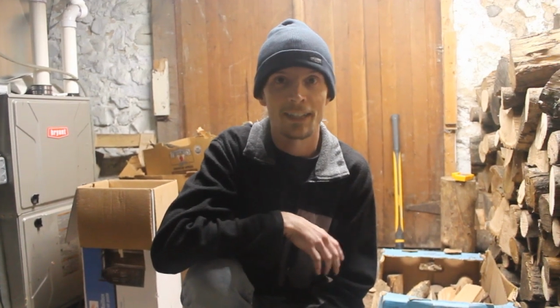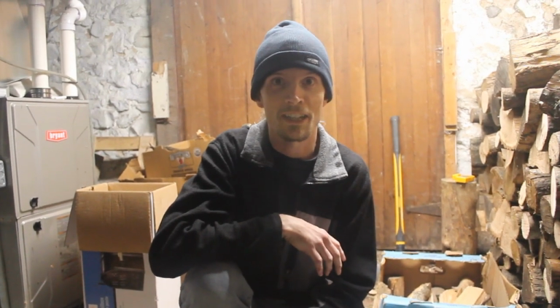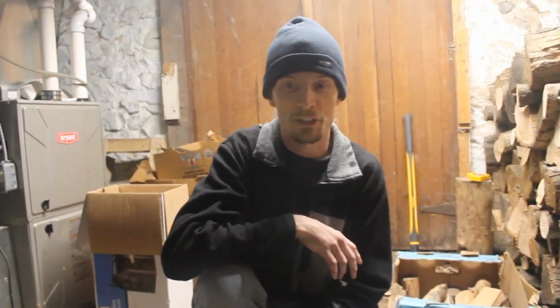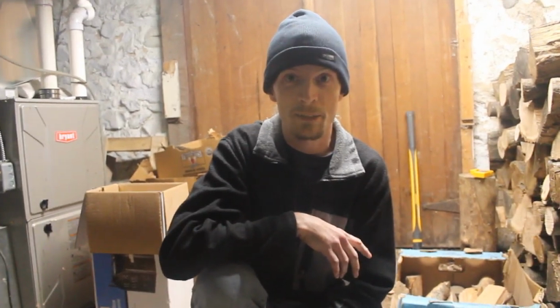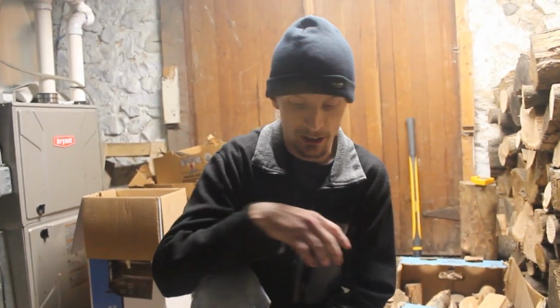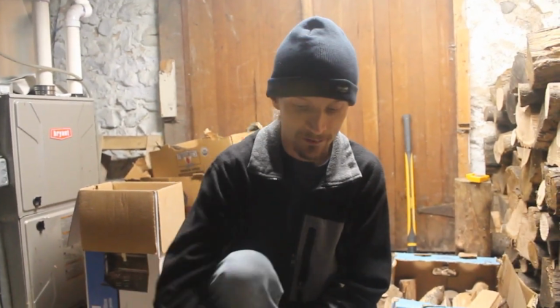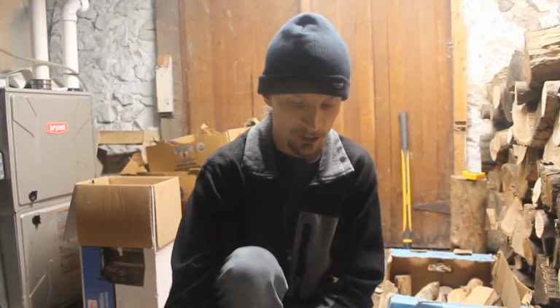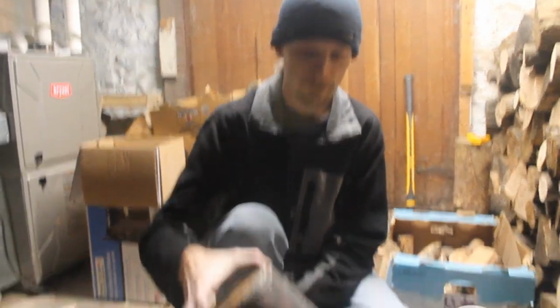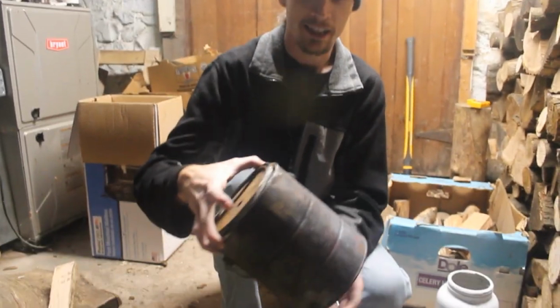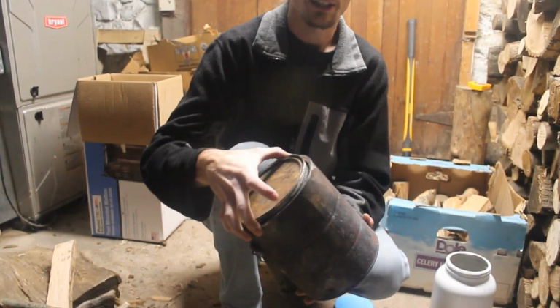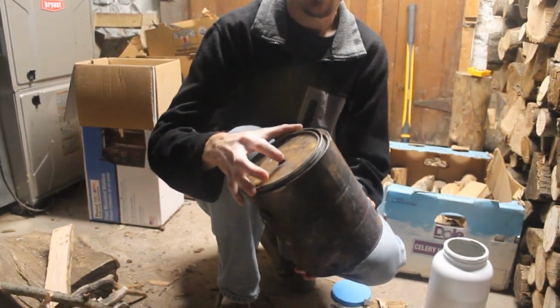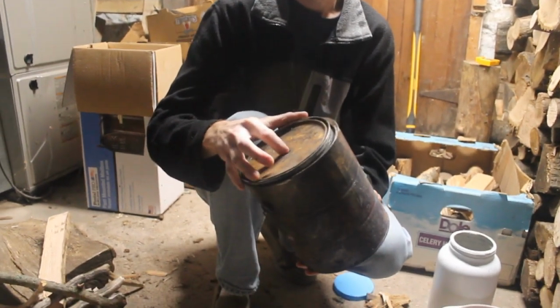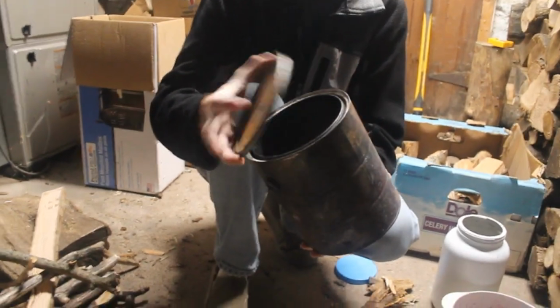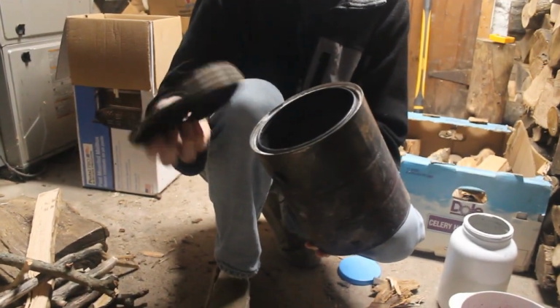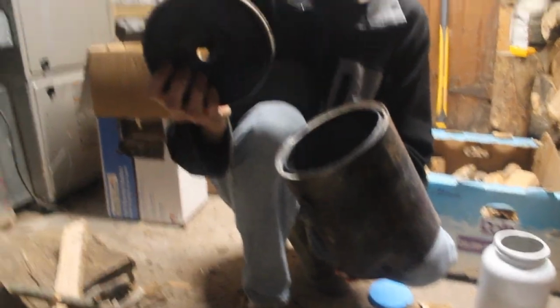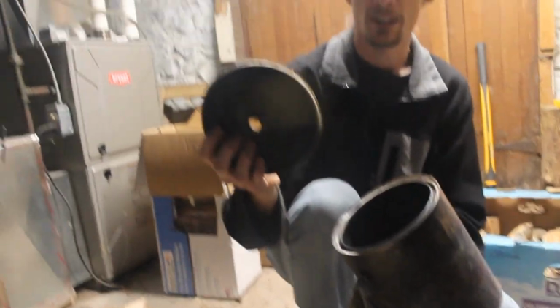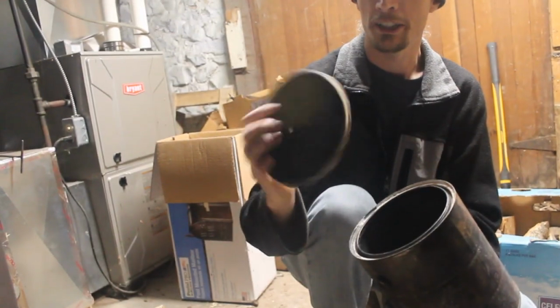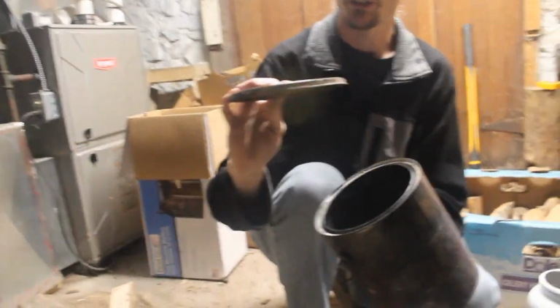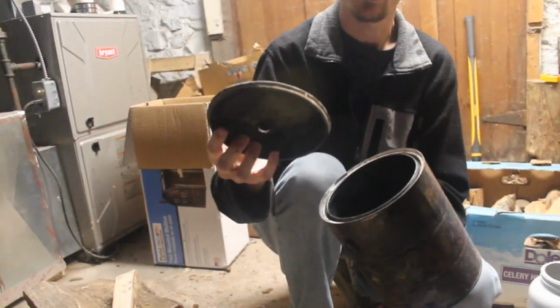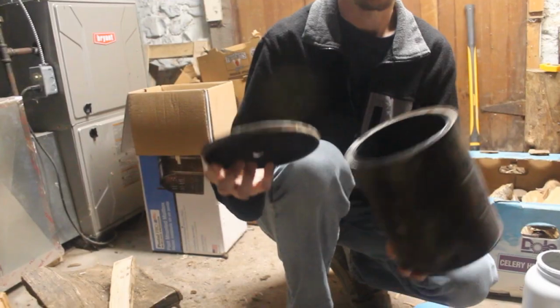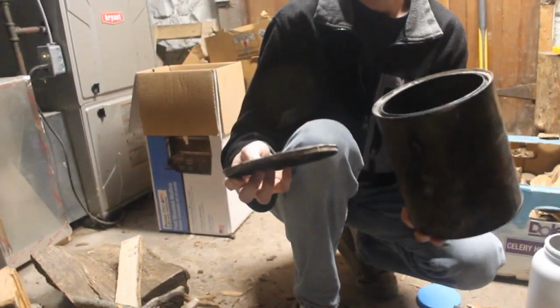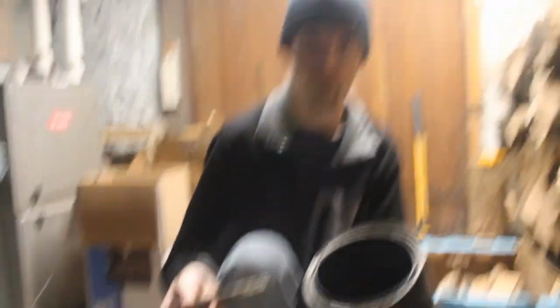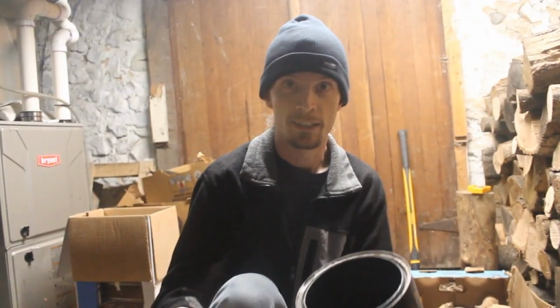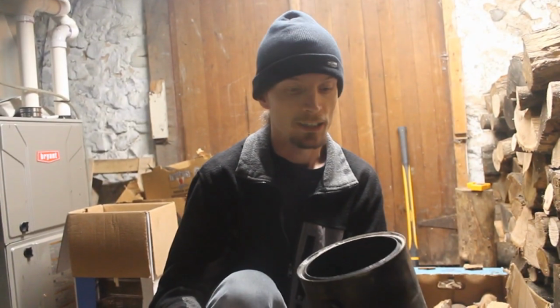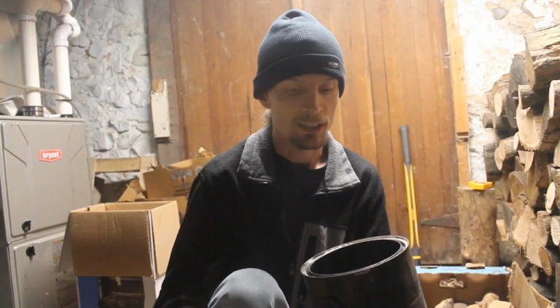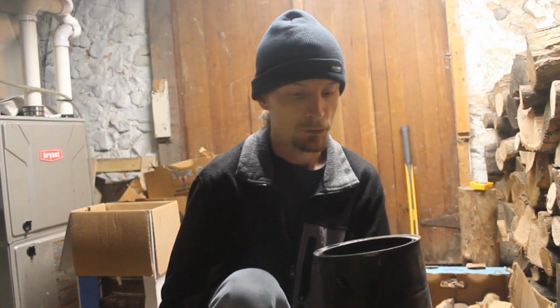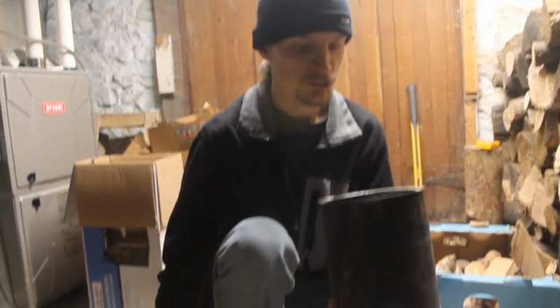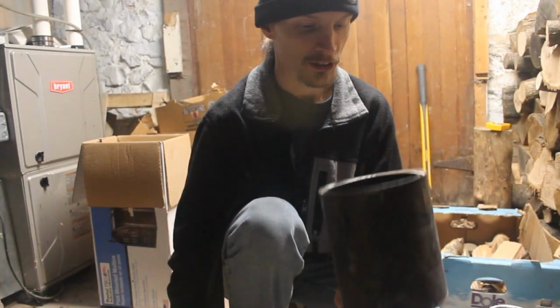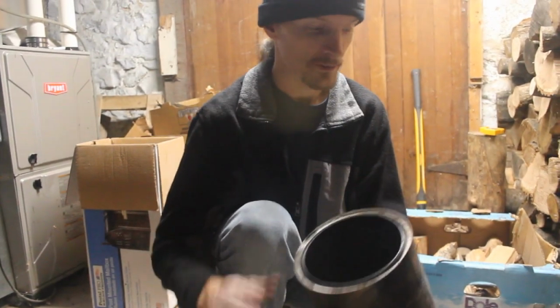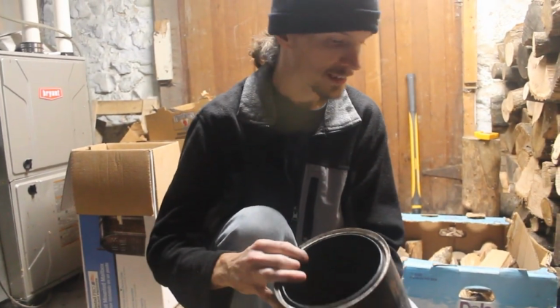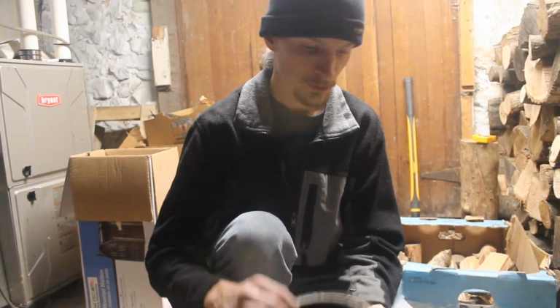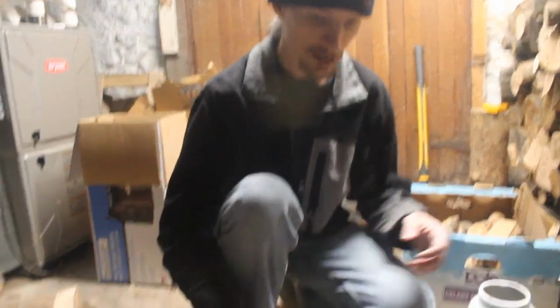Today I'm going to show you how to make biochar. I have an old paint can that's been cleaned out and I drilled holes in the lid. The hole in the lid is to let the gases out because we are going to gasify some biomass, which in this case is going to be some grape stems.